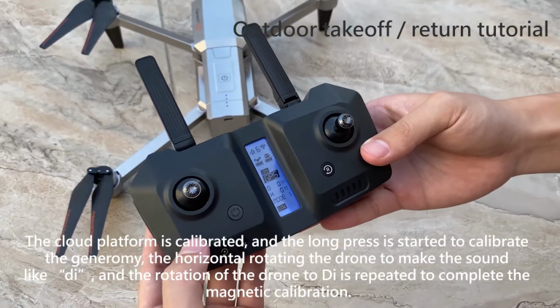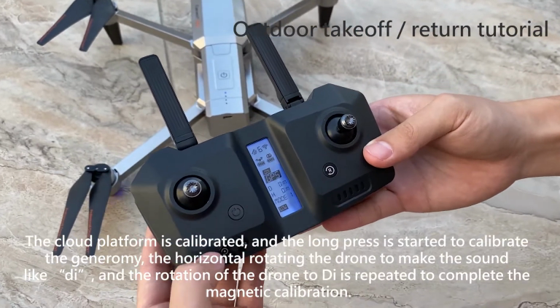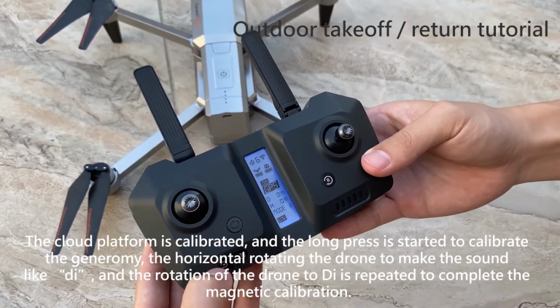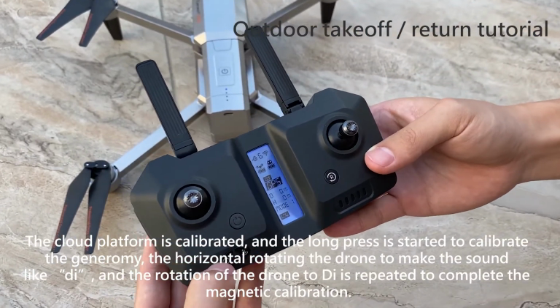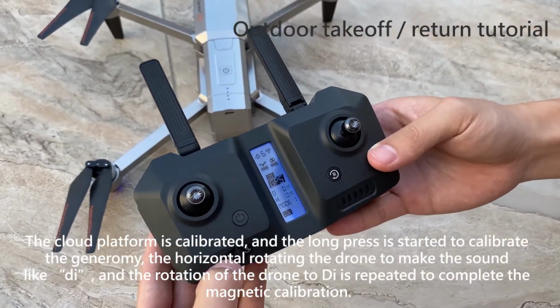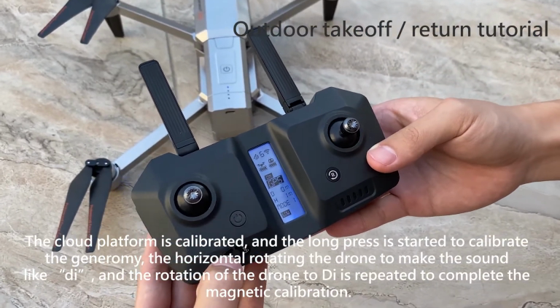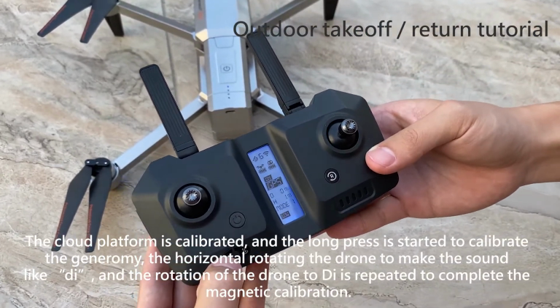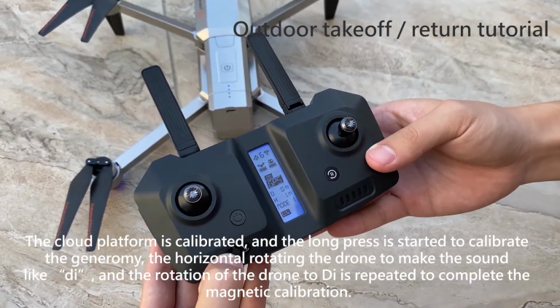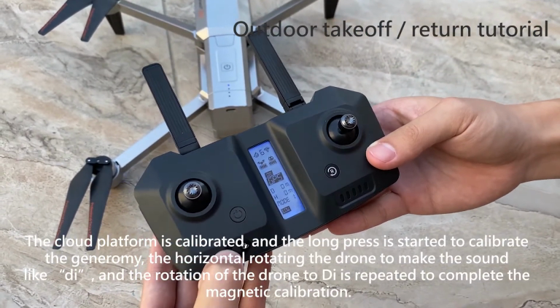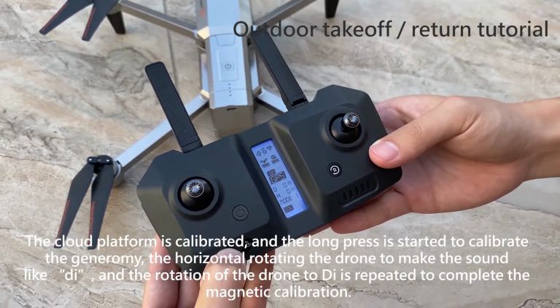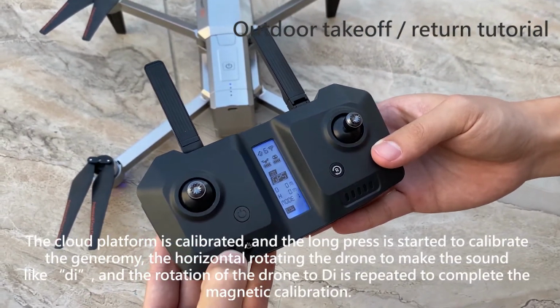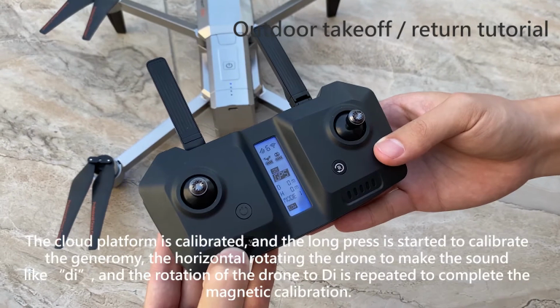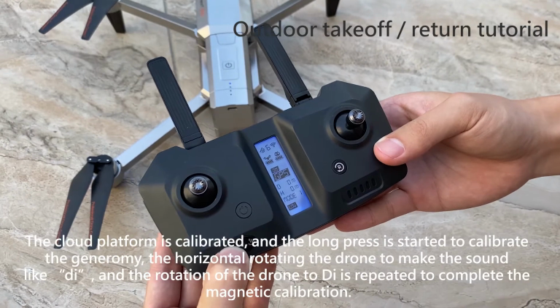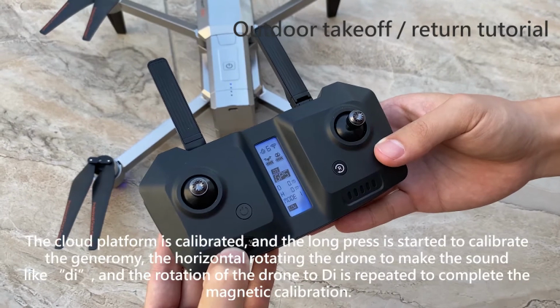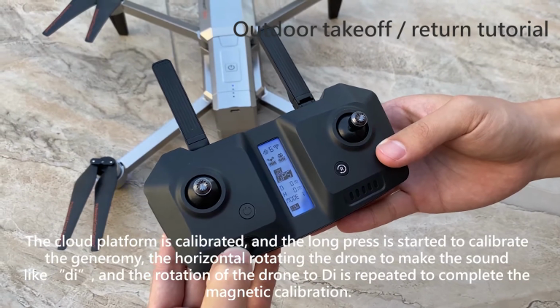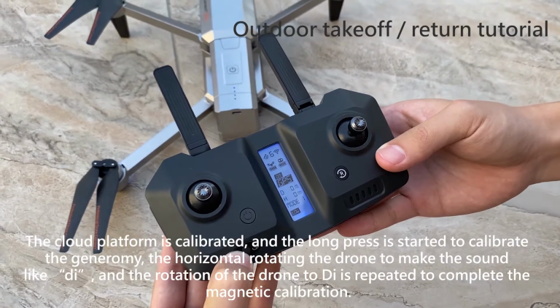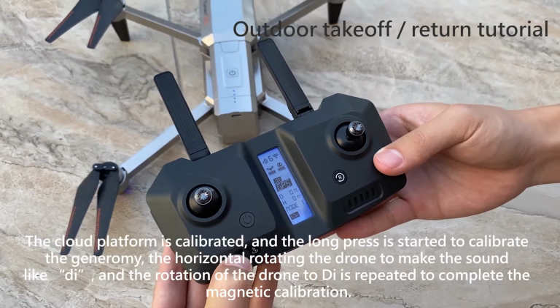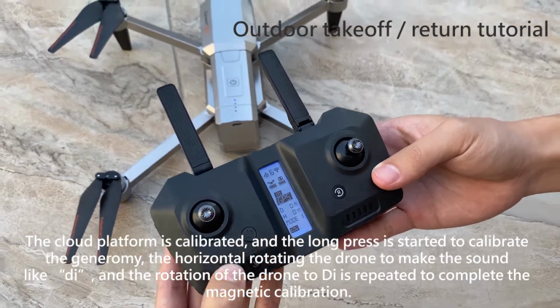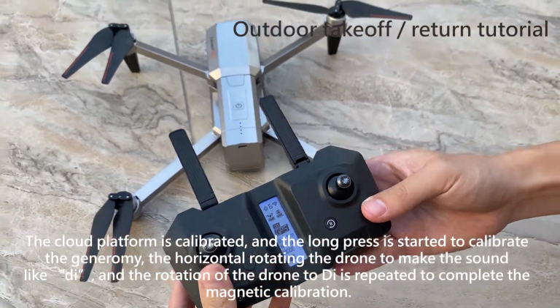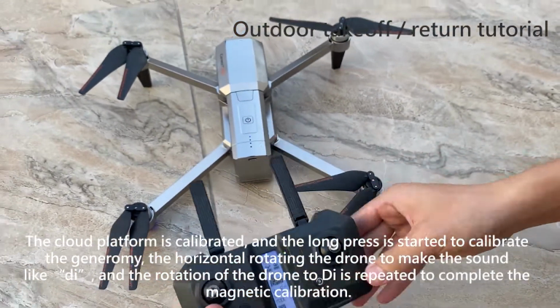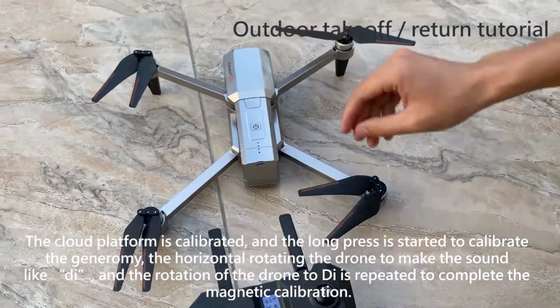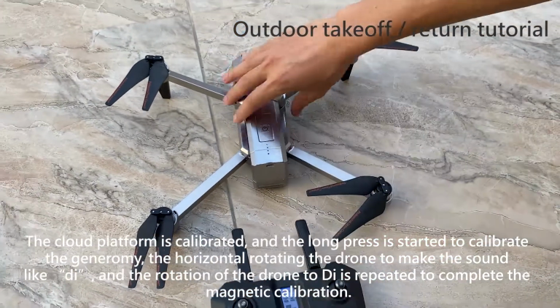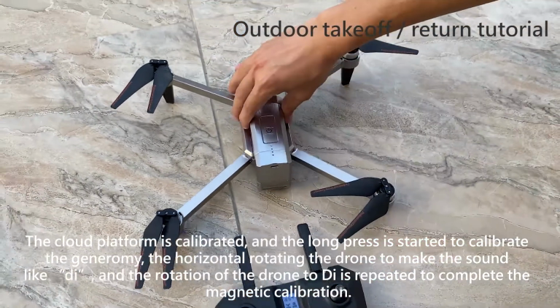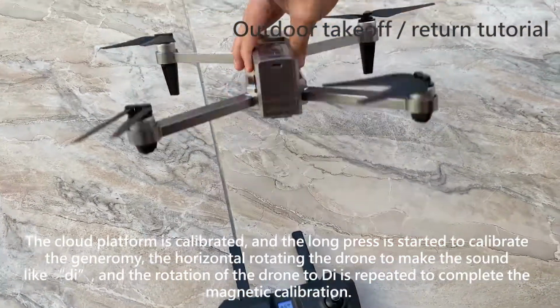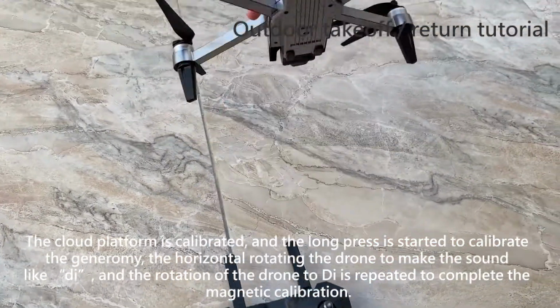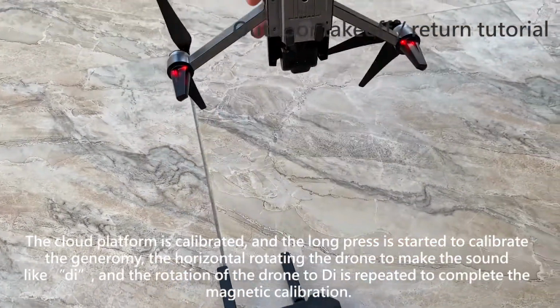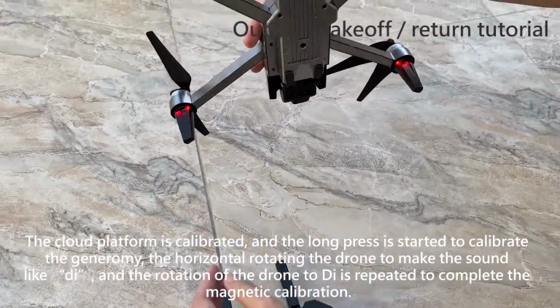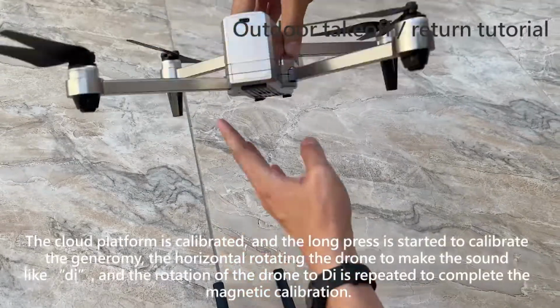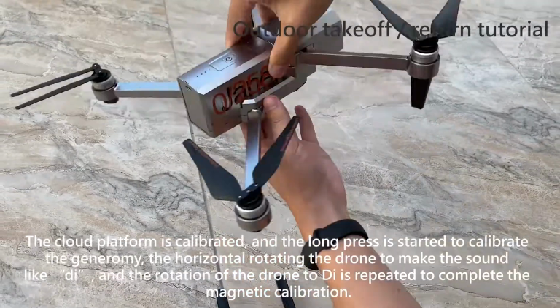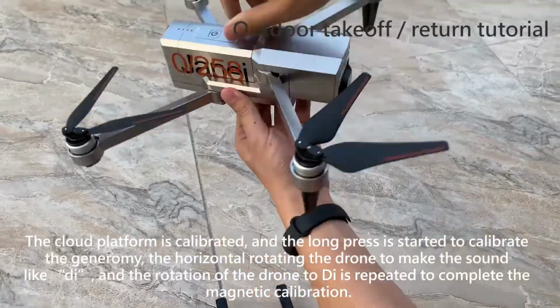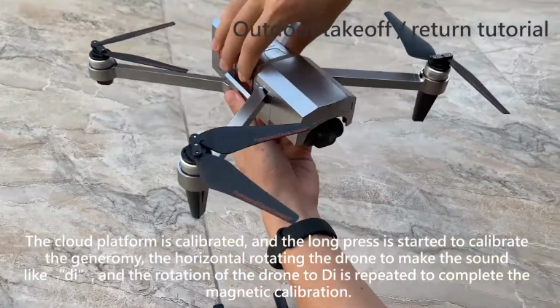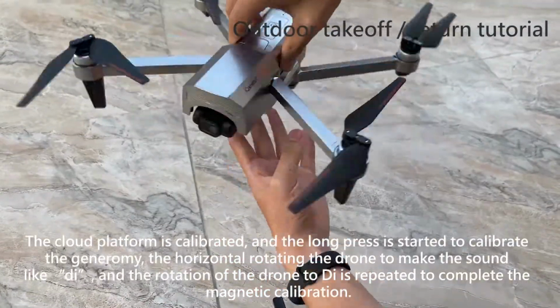Long press to start the magnetic calibration. Horizontally rotate the drone until you hear a beep sound, then rotate the drone vertically until you hear the beep again. Repeat to complete the magnetic calibration.